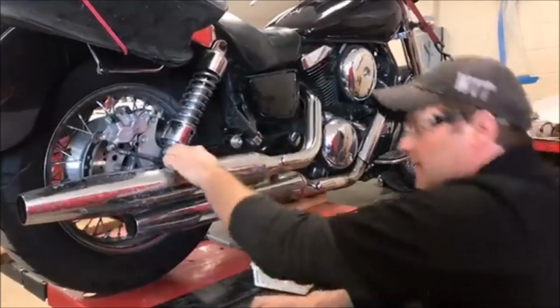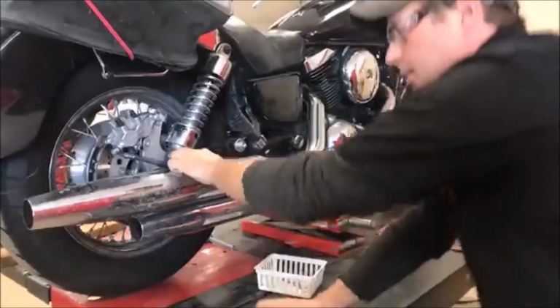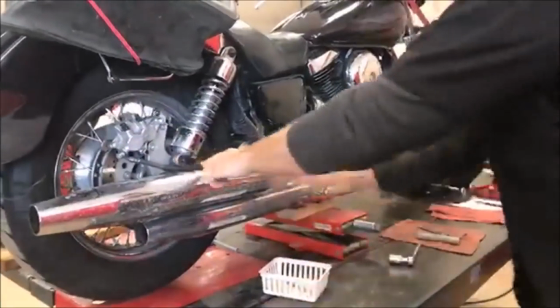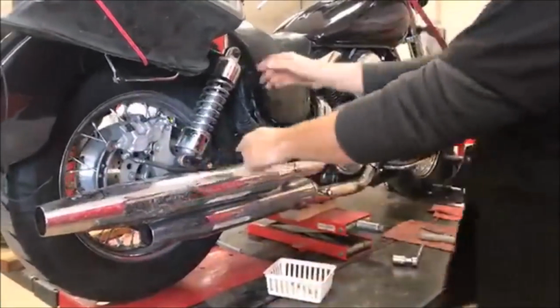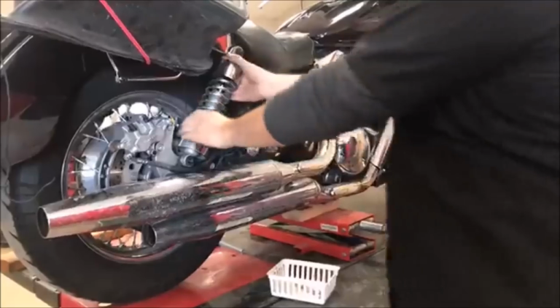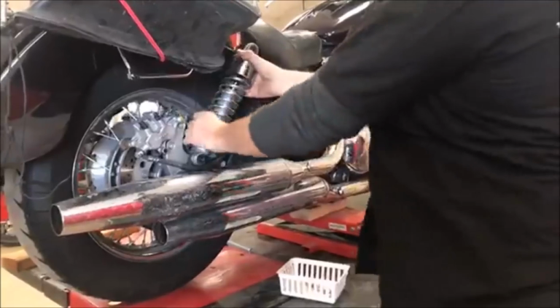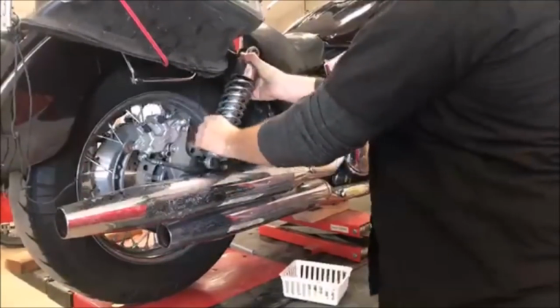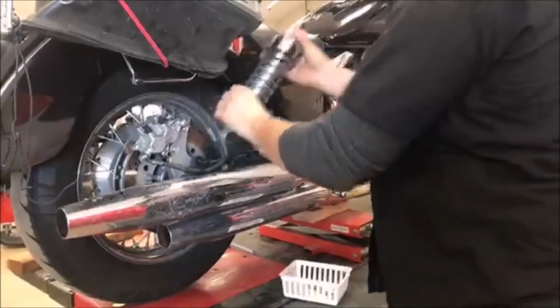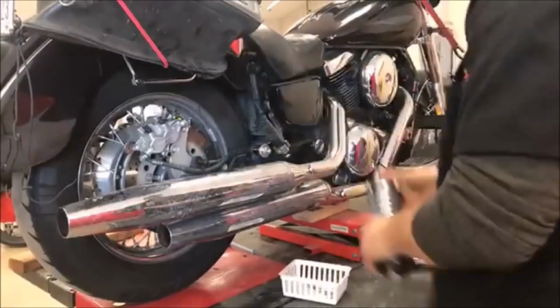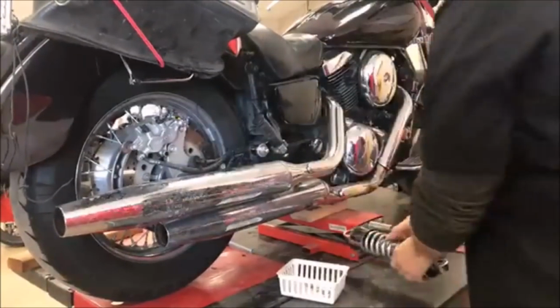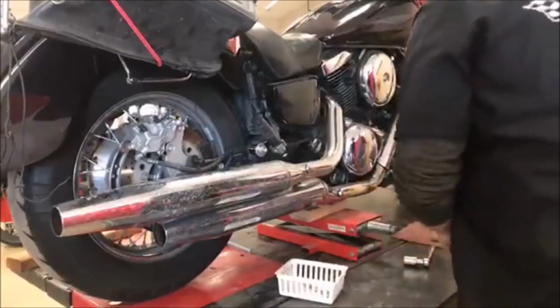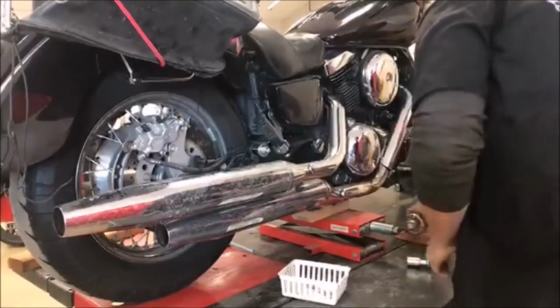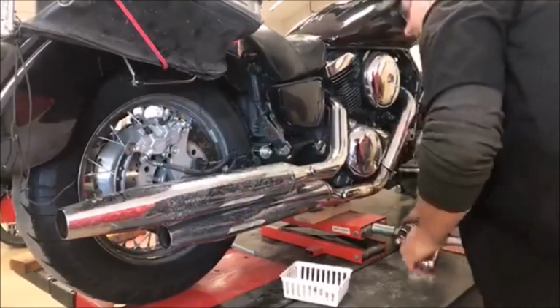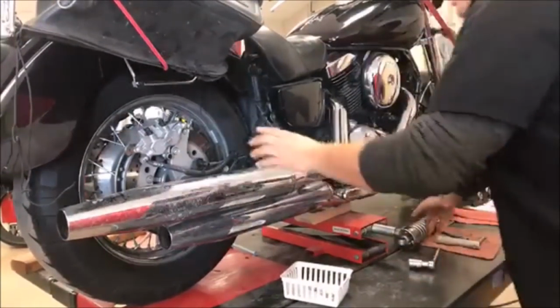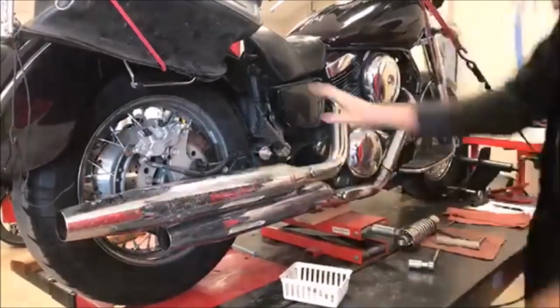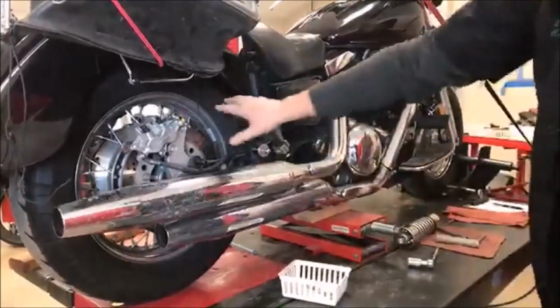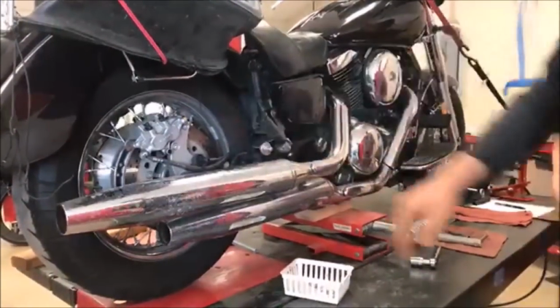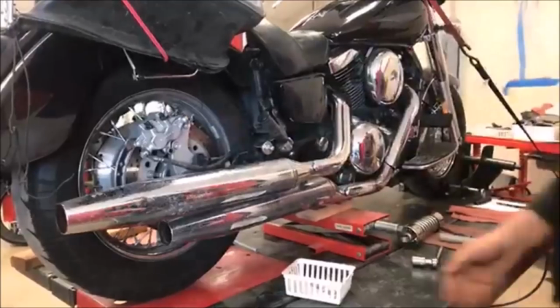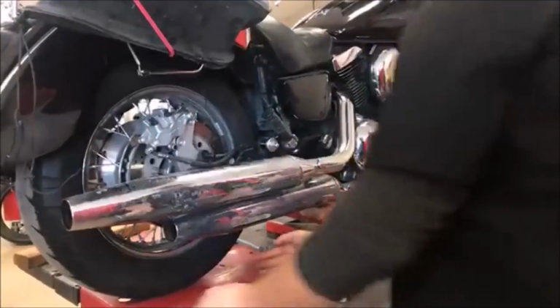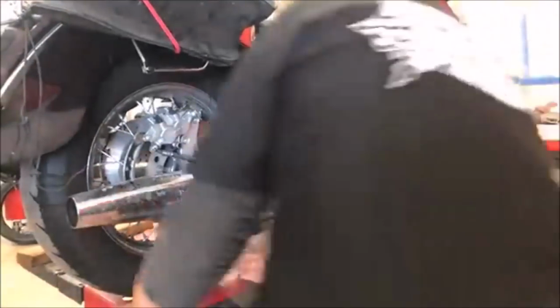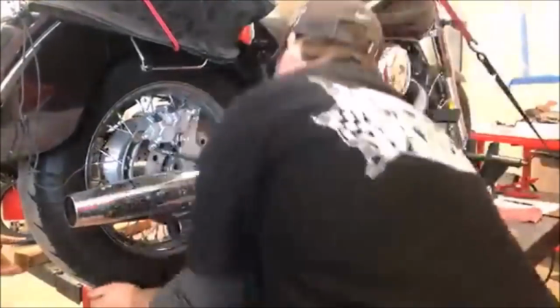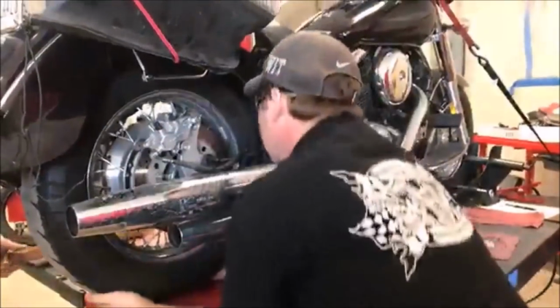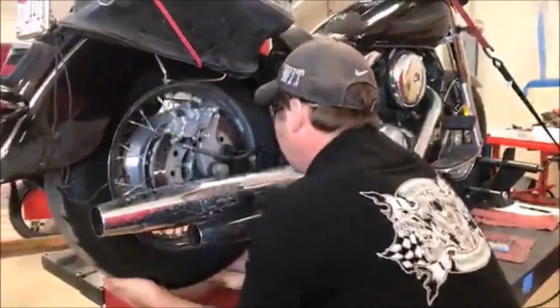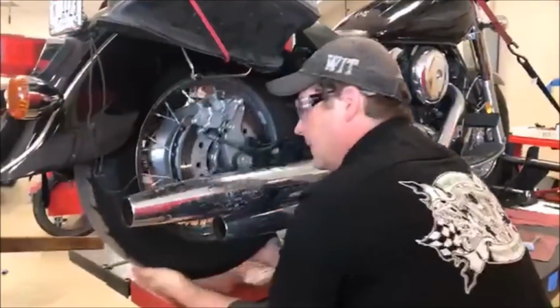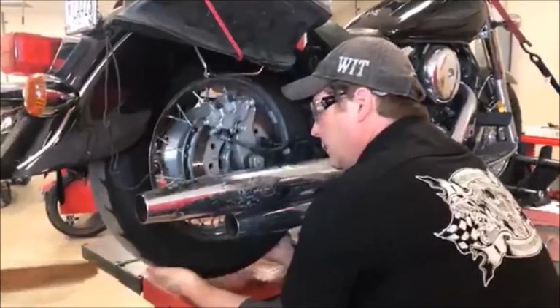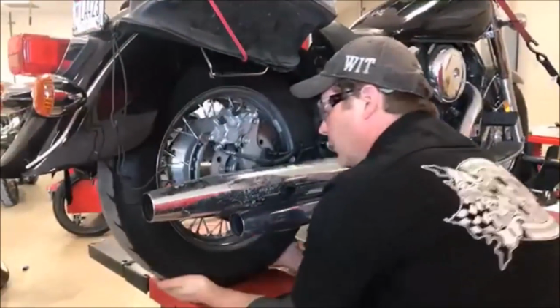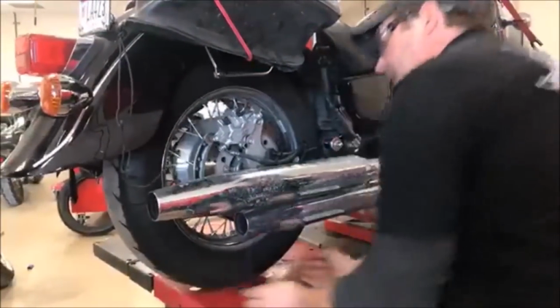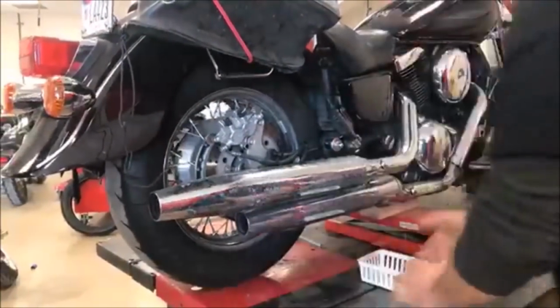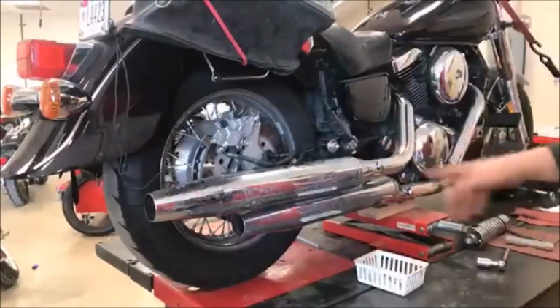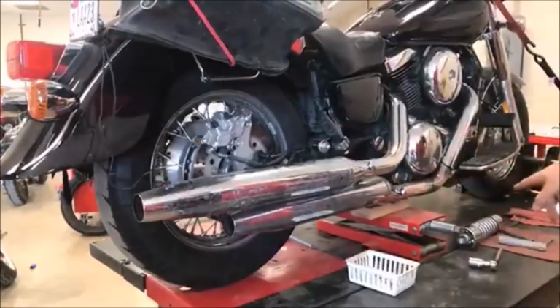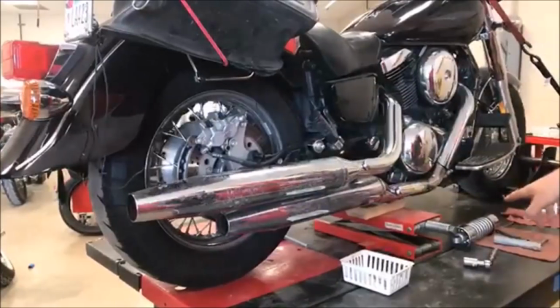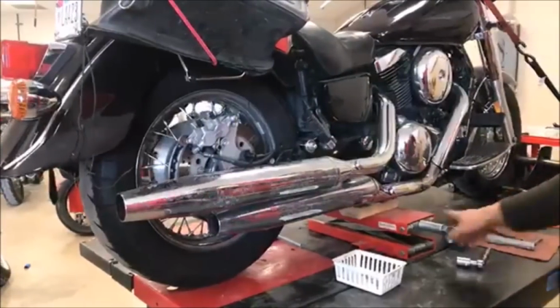We've already taken the bolts off of here. We'll get the shock out of place. The shock's already off on the other side, so technically this is free to move up and down. So what we'll do is go ahead and use the jack.